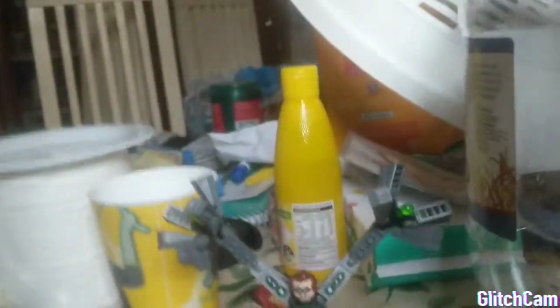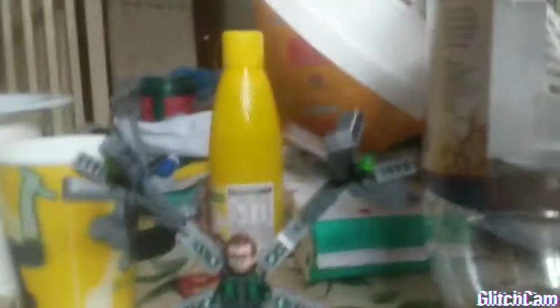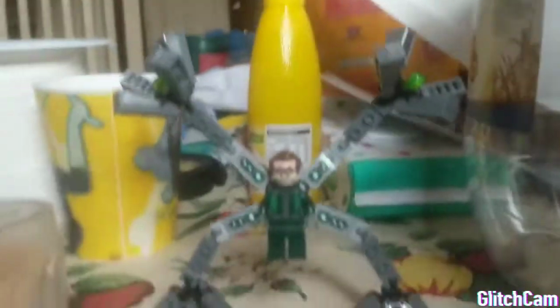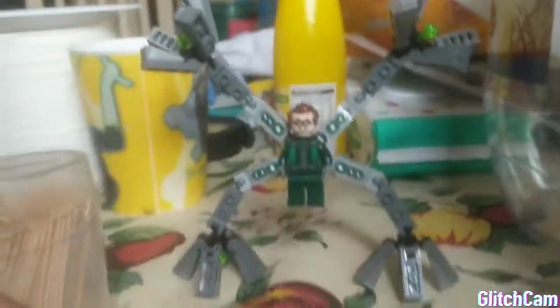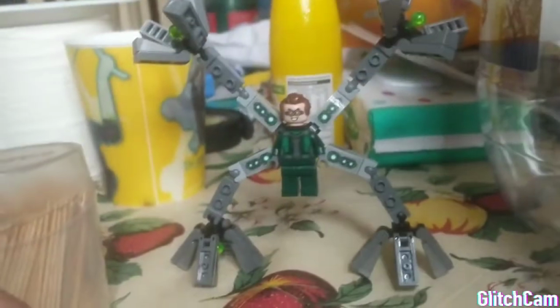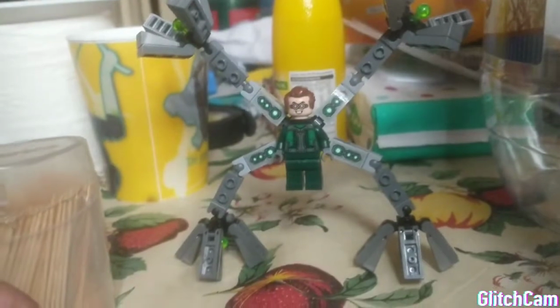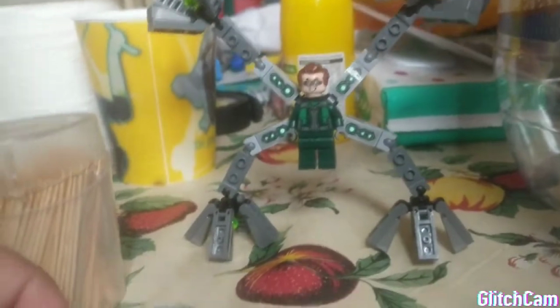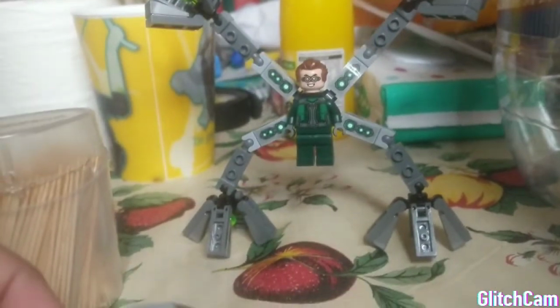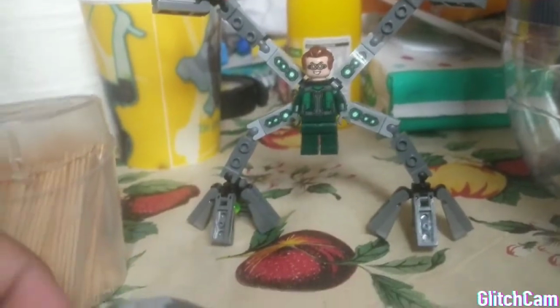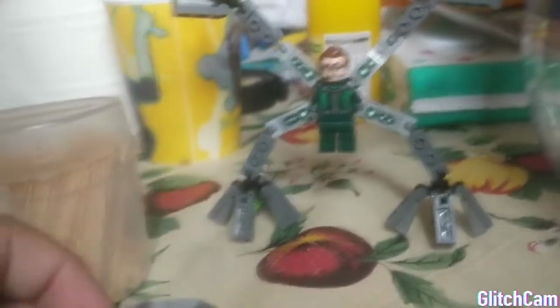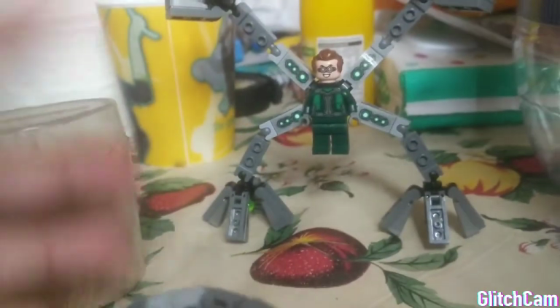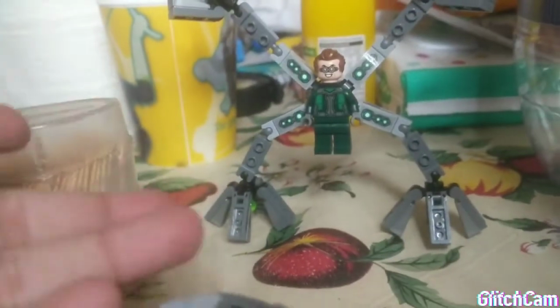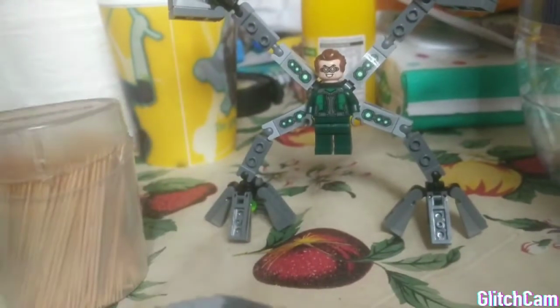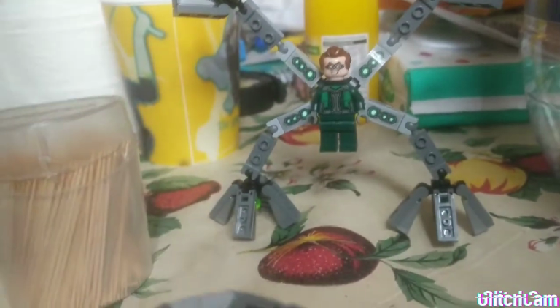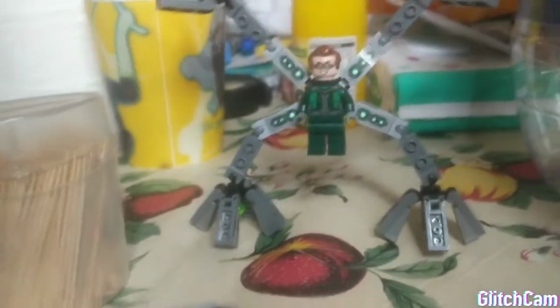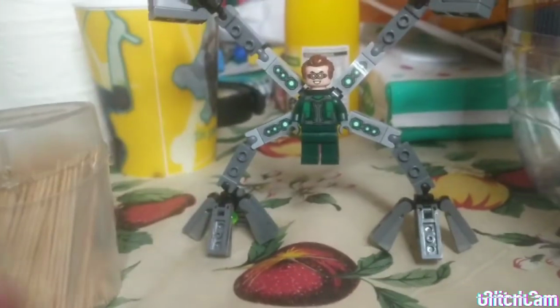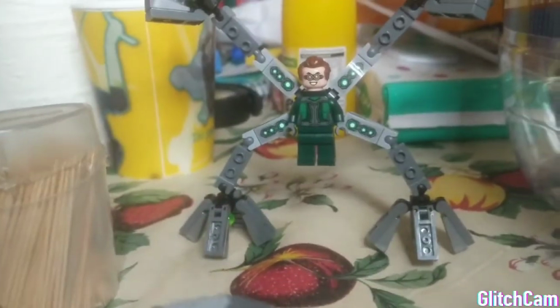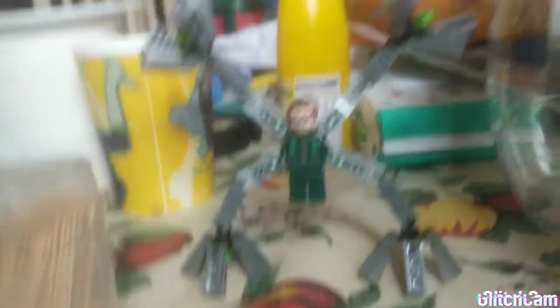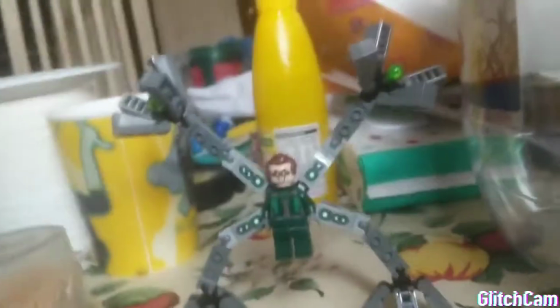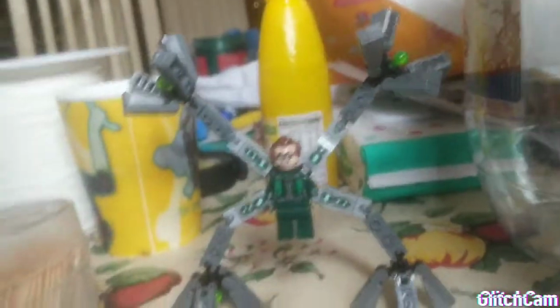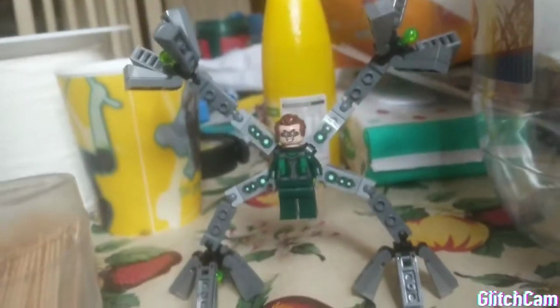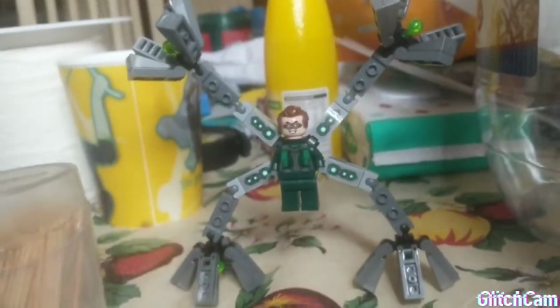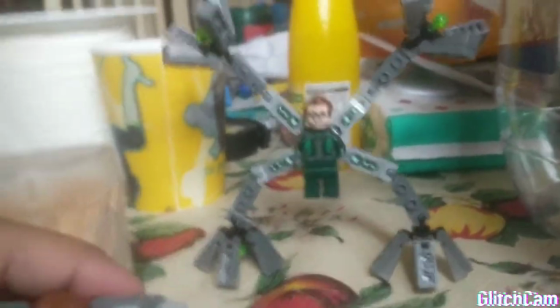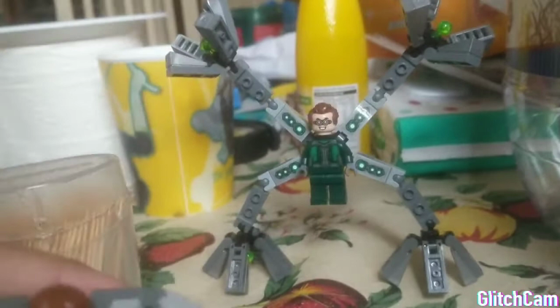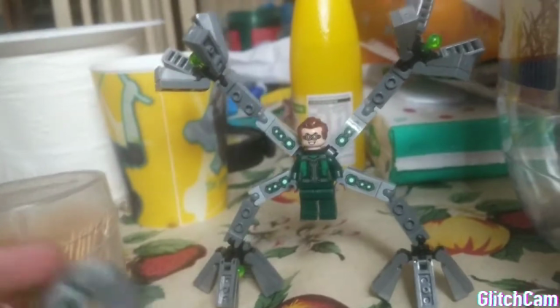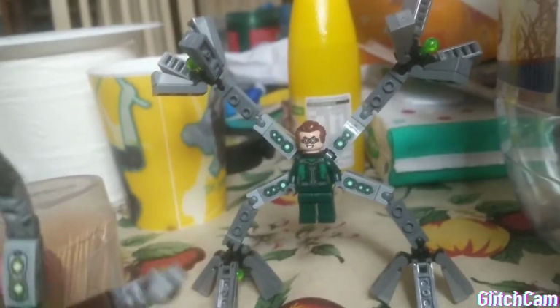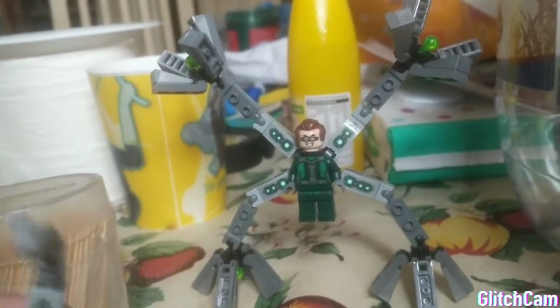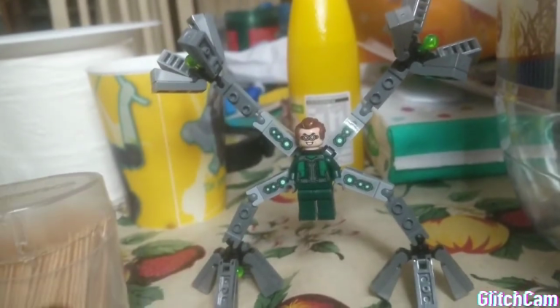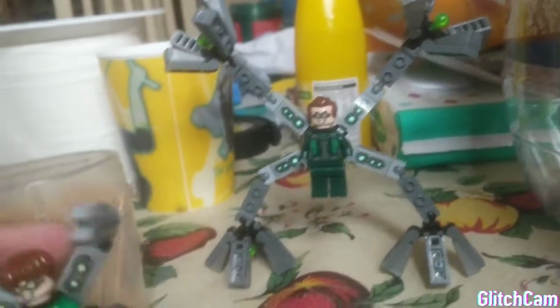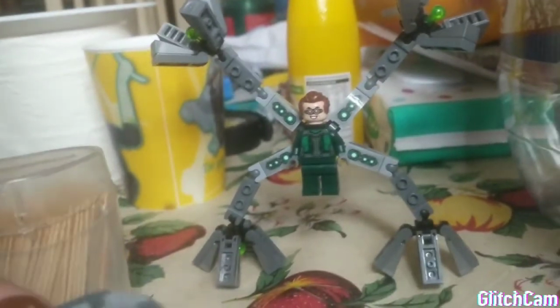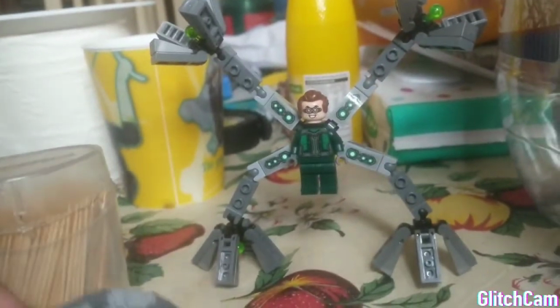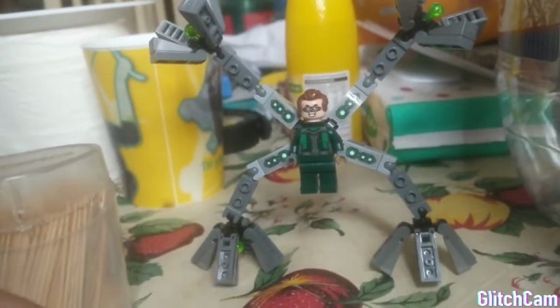You can pretty much find this everywhere in stores because it's new. But it is $80, so you have to risk that.